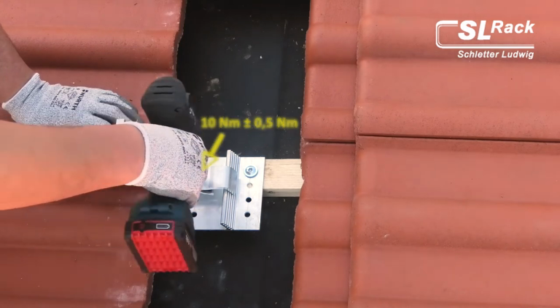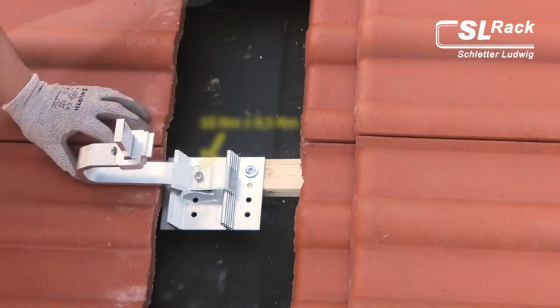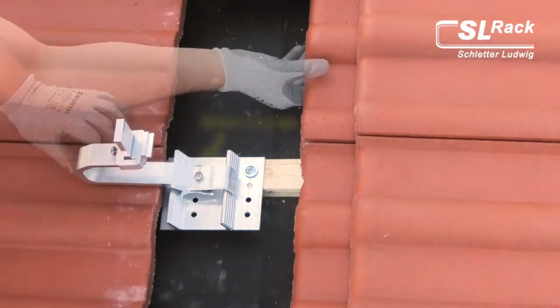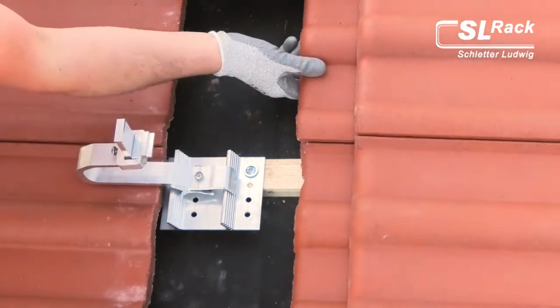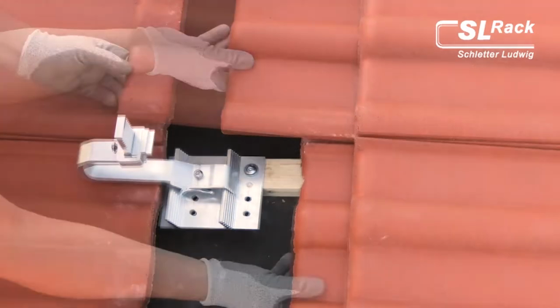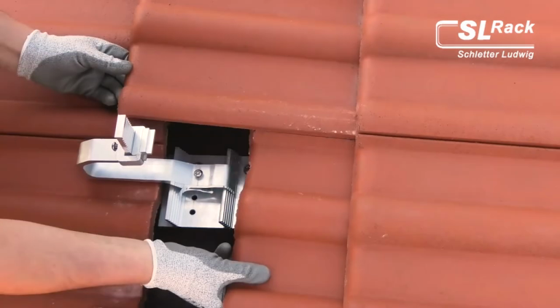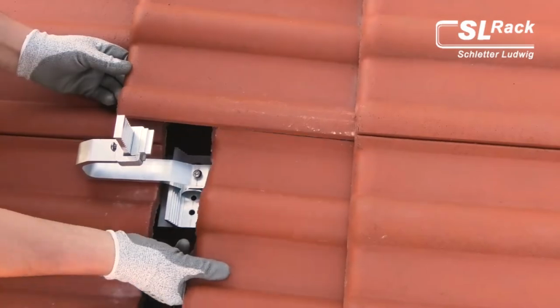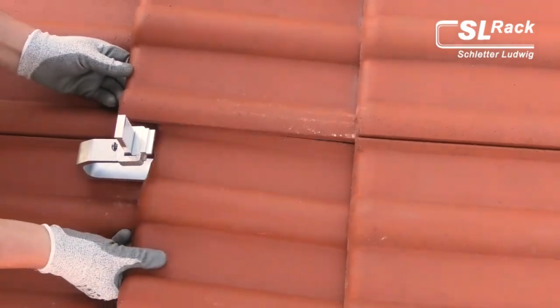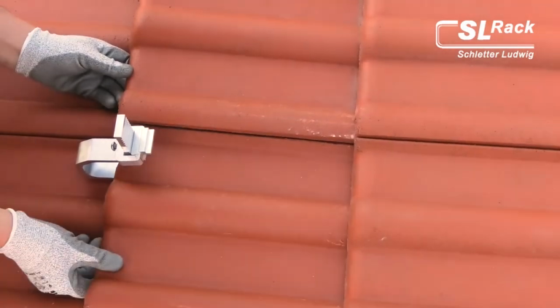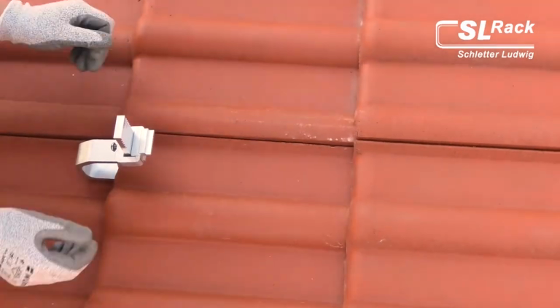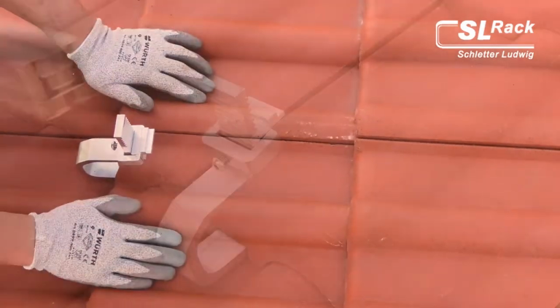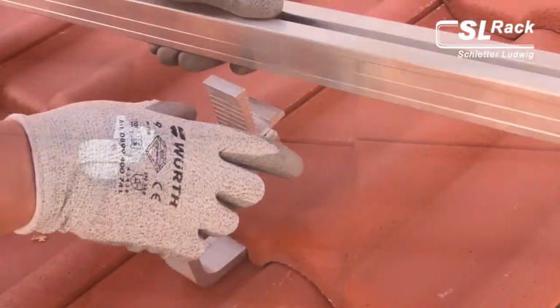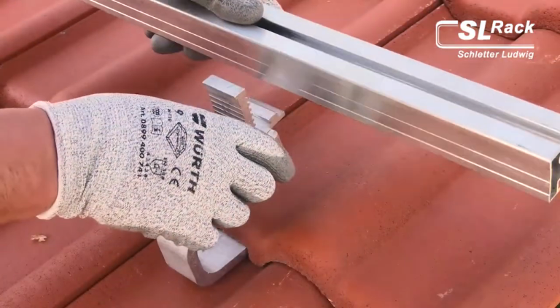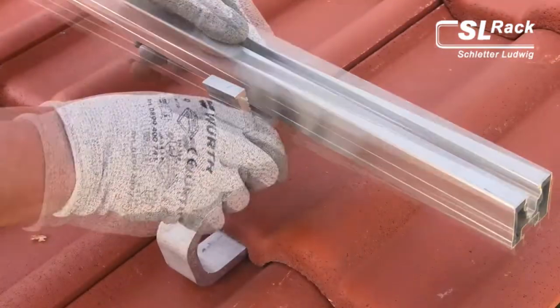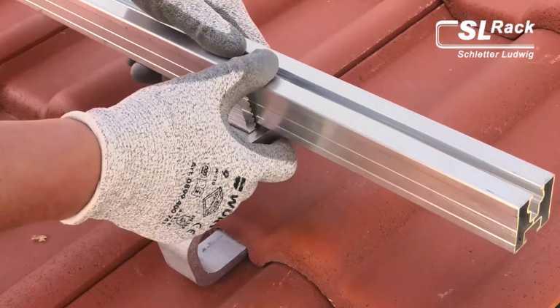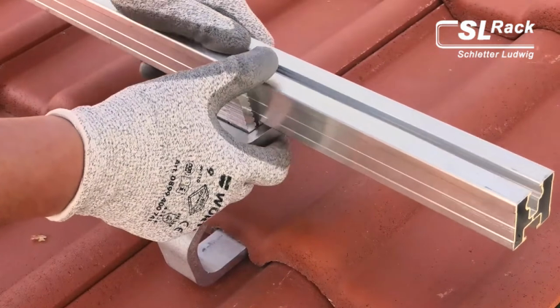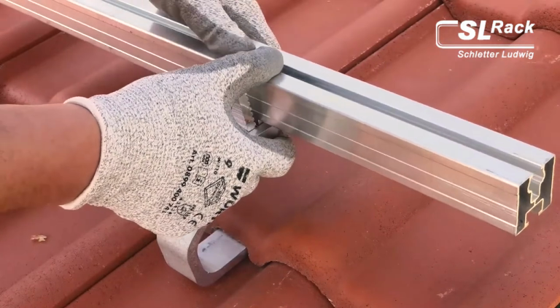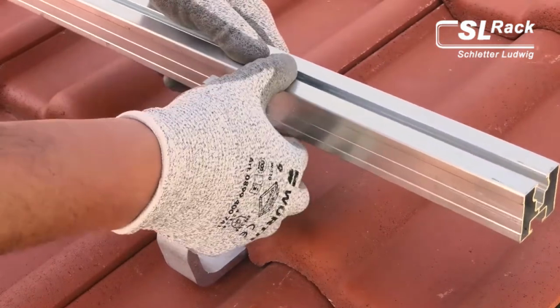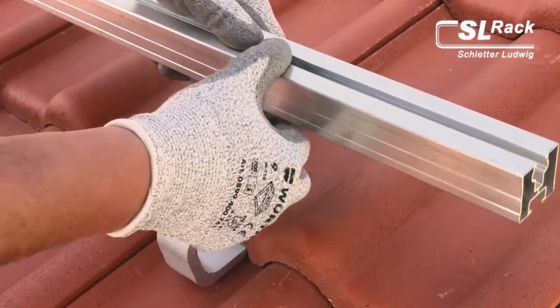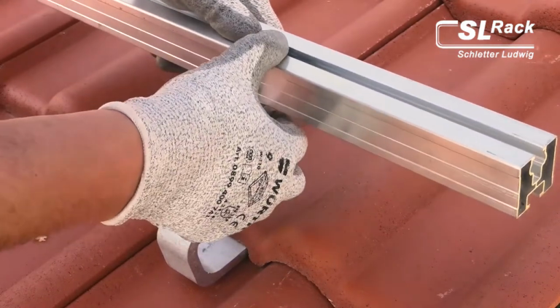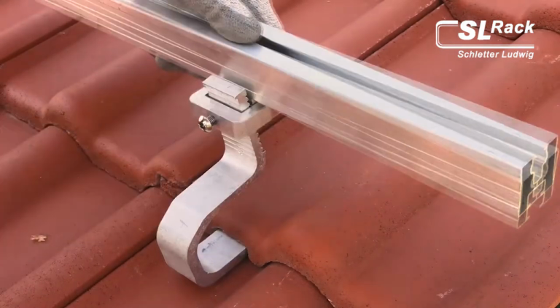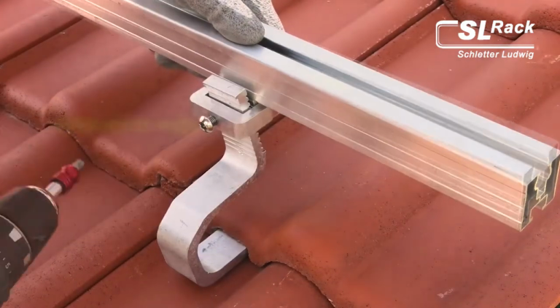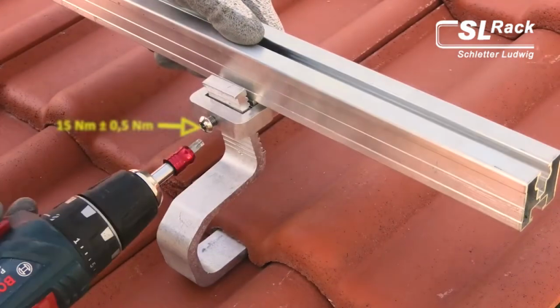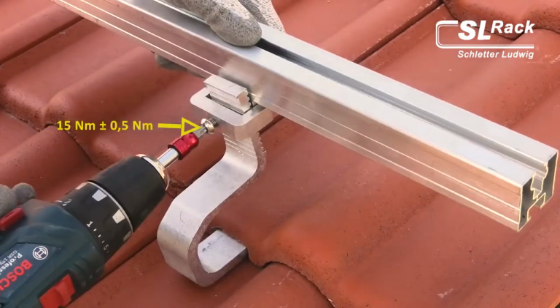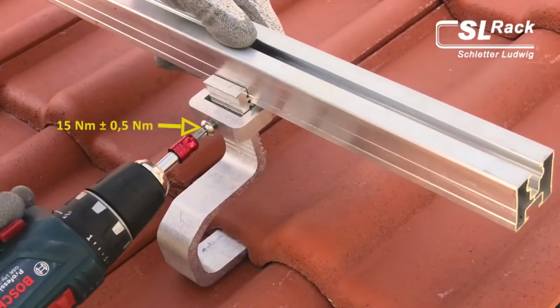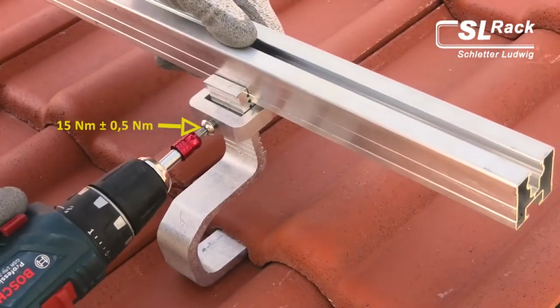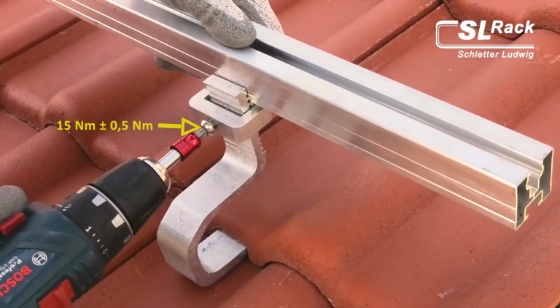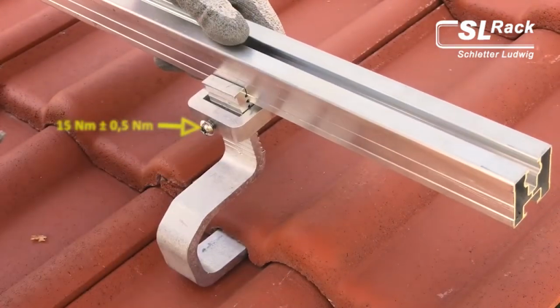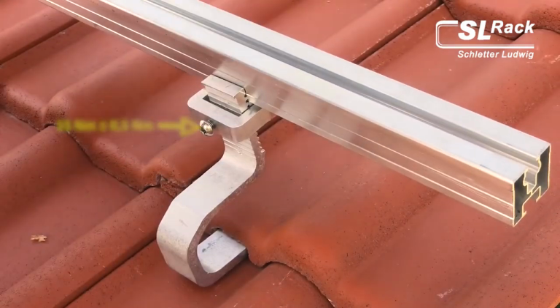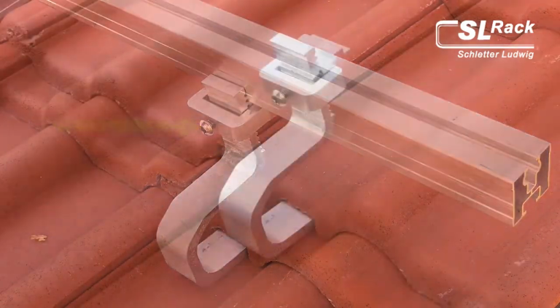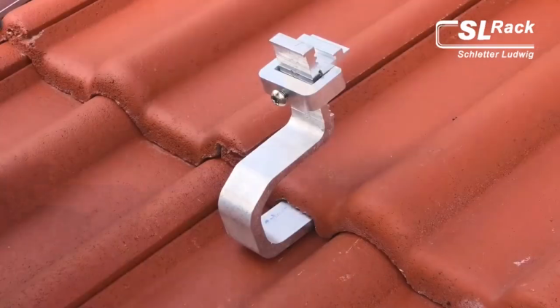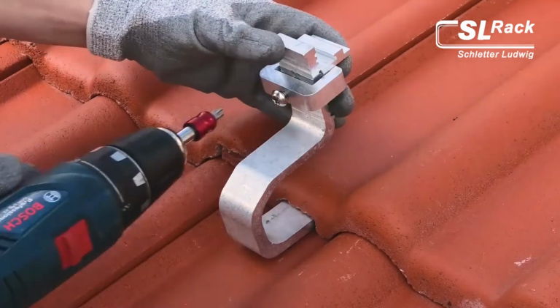The bracket can easily be adjusted both laterally or vertically. Transportation and handling are very convenient. This roof hook can be installed even on narrow rafters like nail trusses.